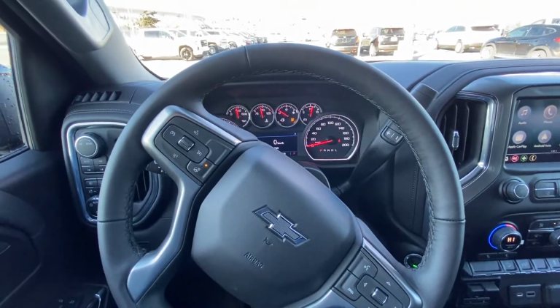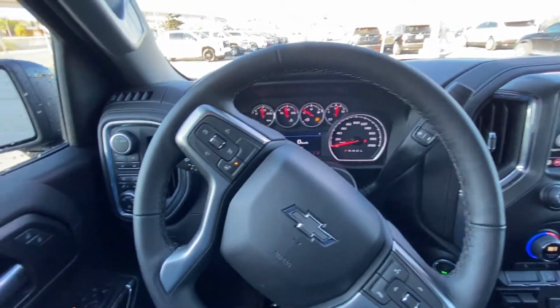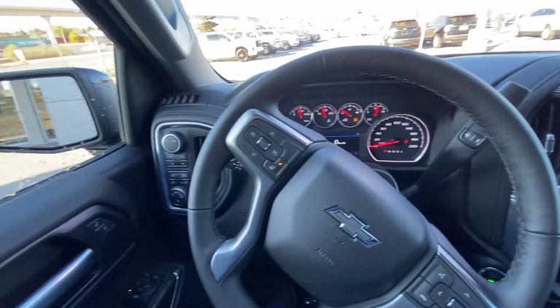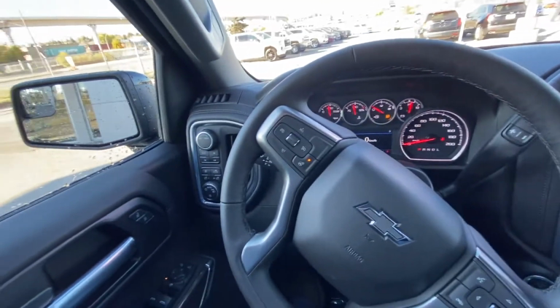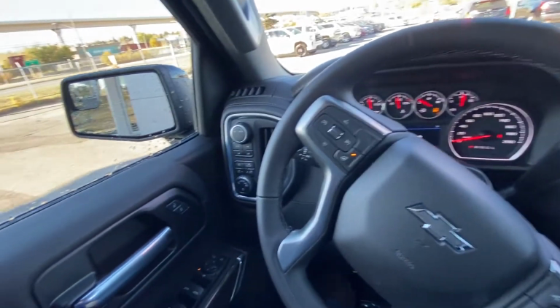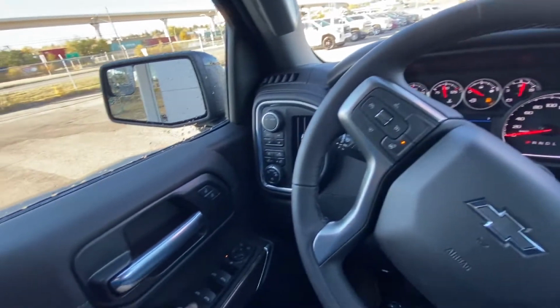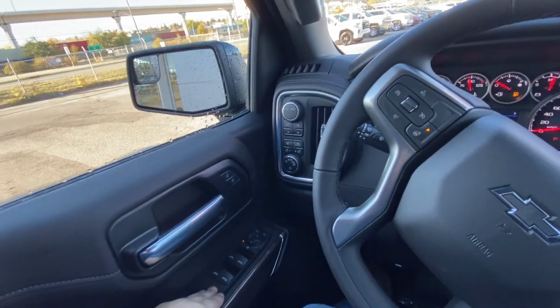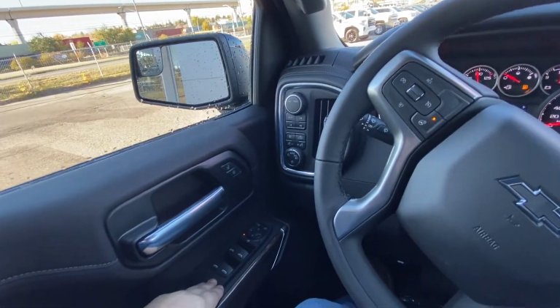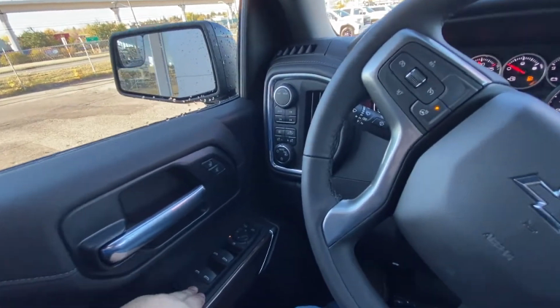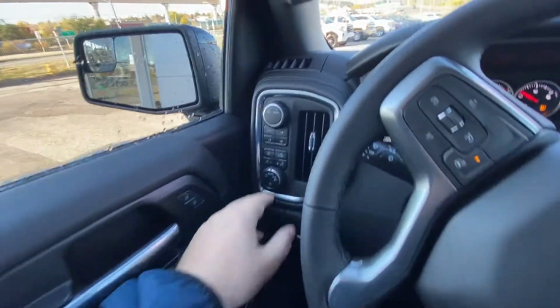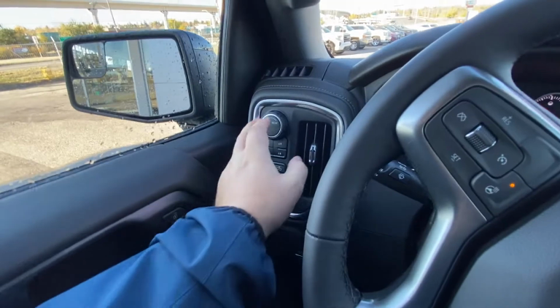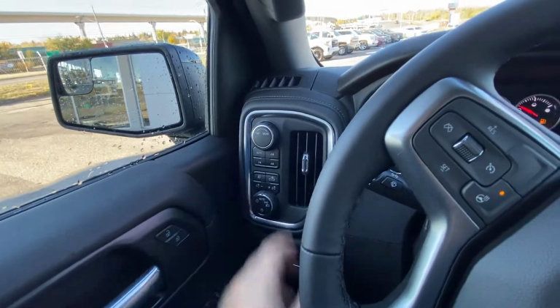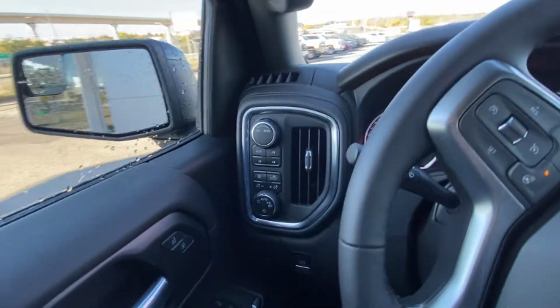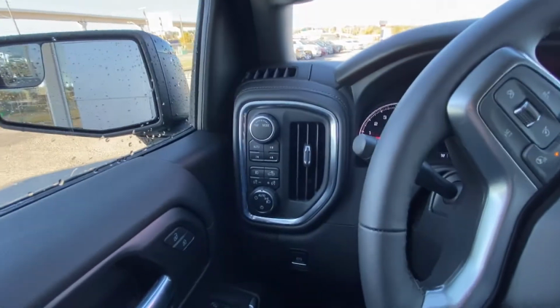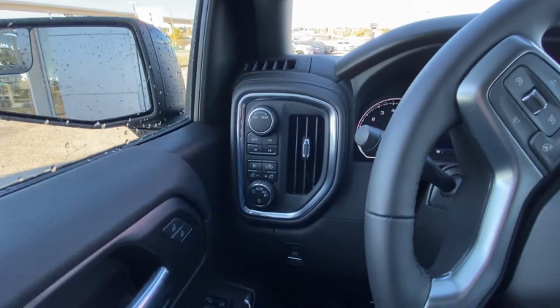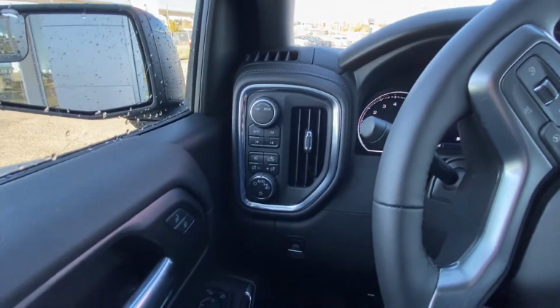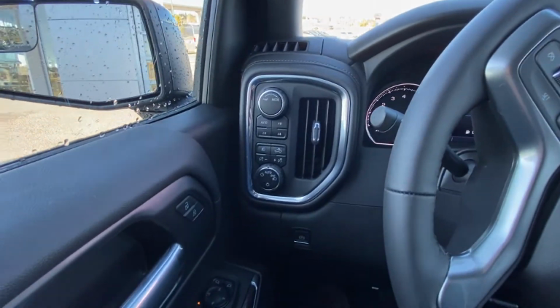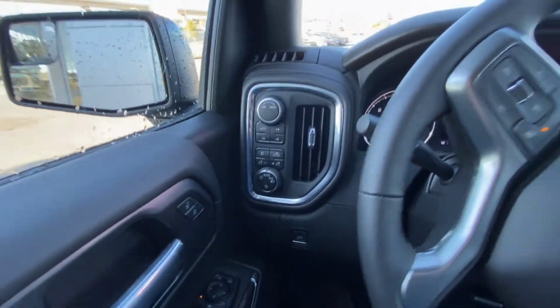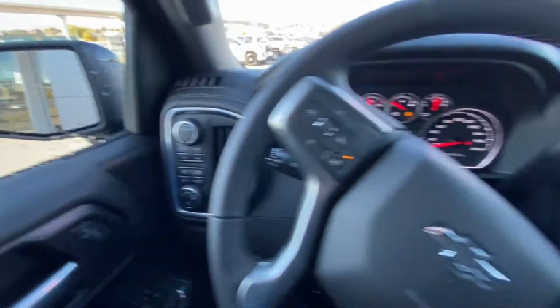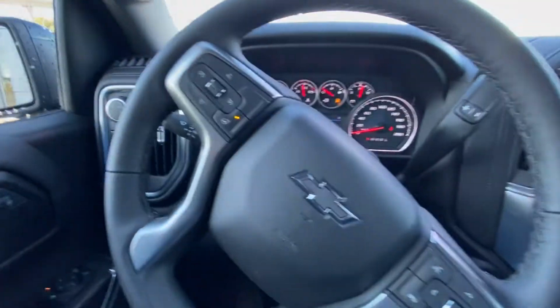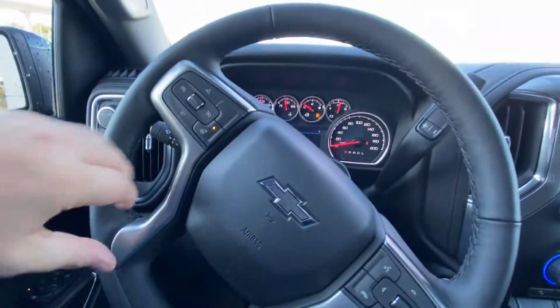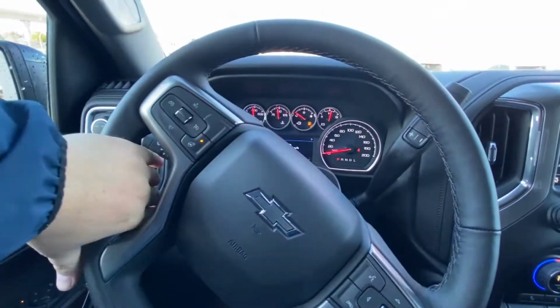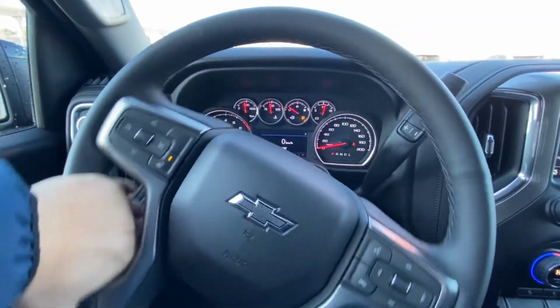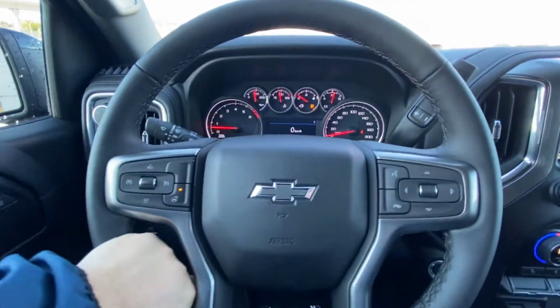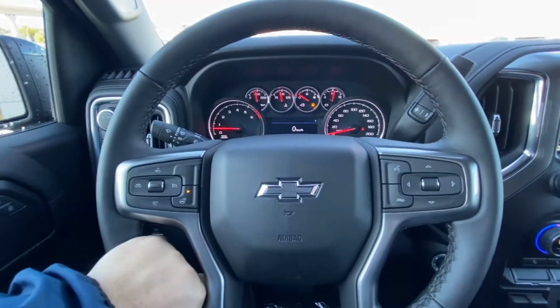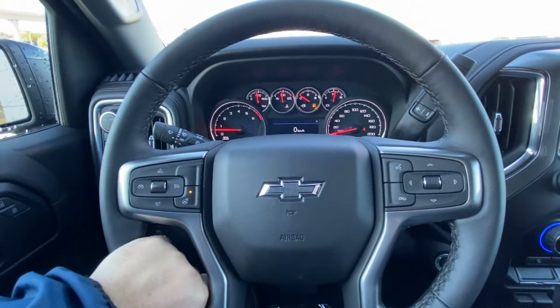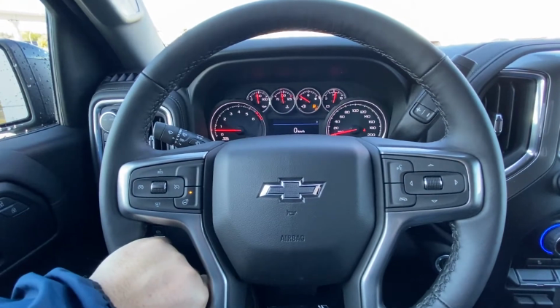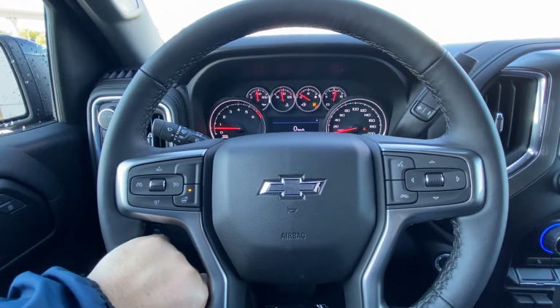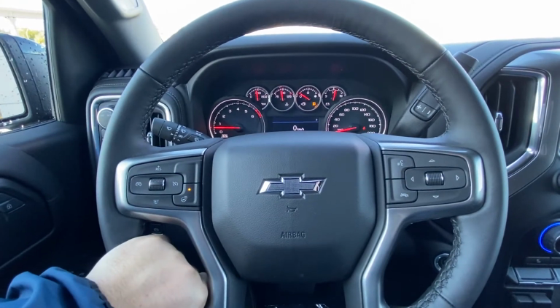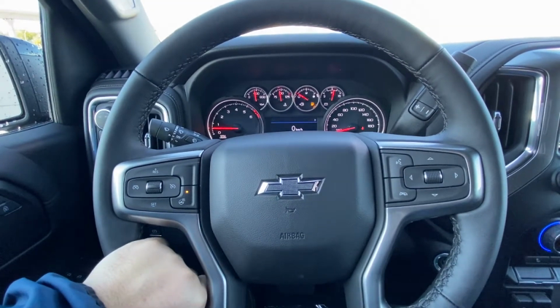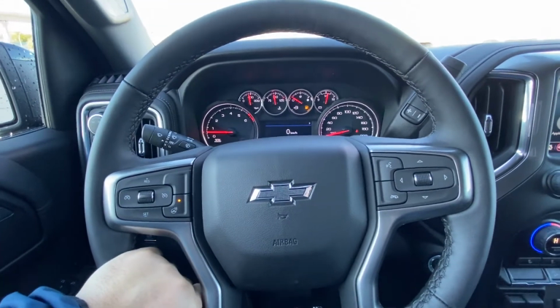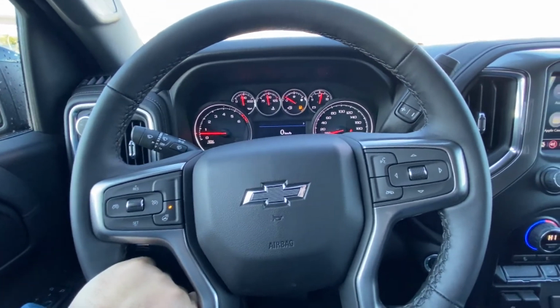Diving into the interior of the truck, we have power windows, locks, and mirrors. We do have the drivability dial, push-button 4x4, and automatic headlights and fog lights.